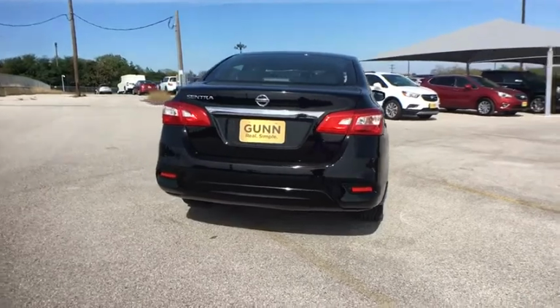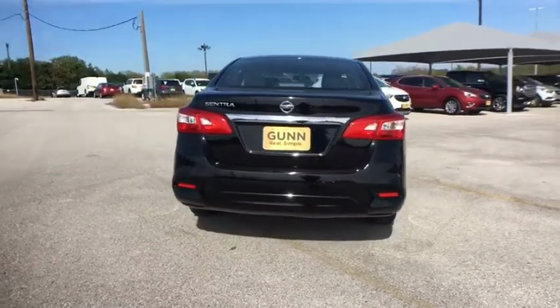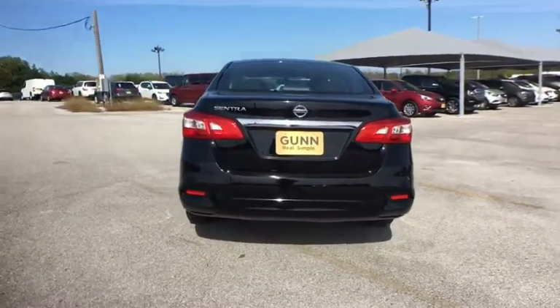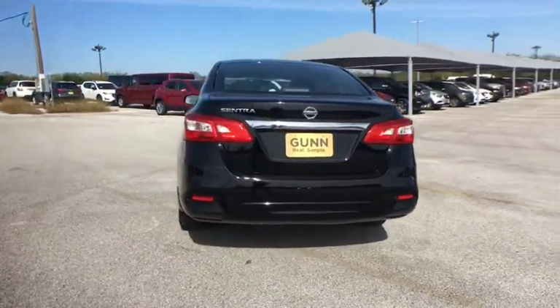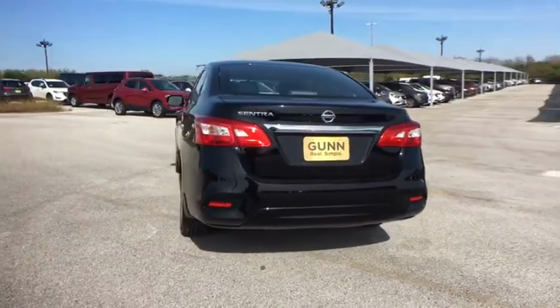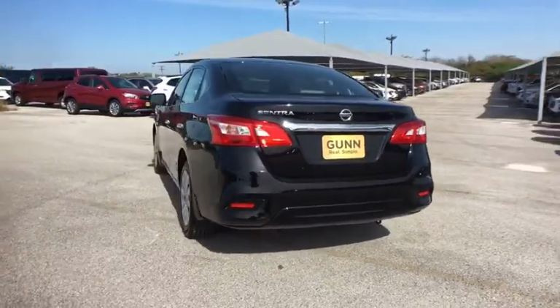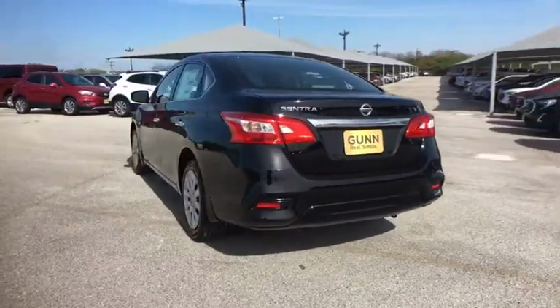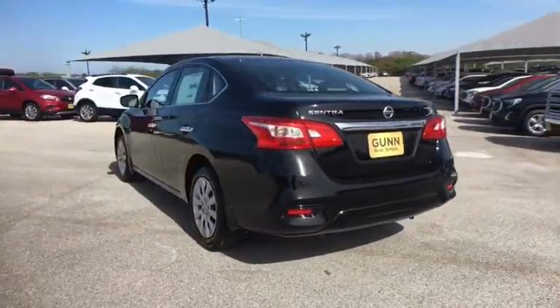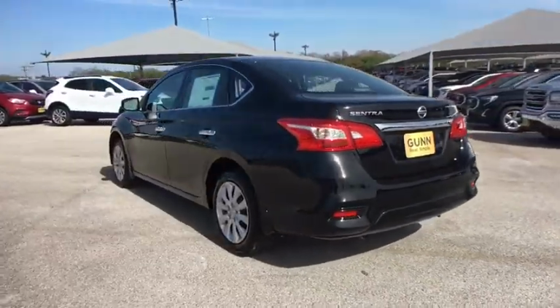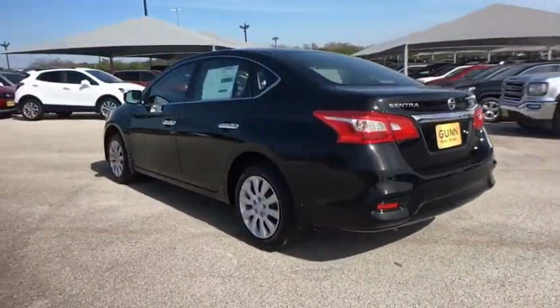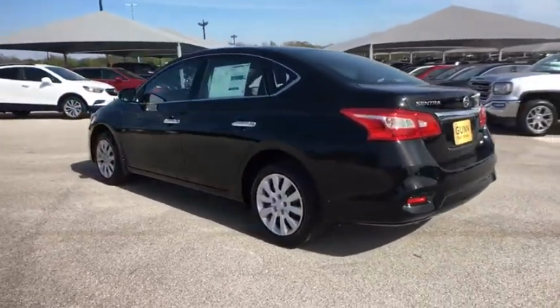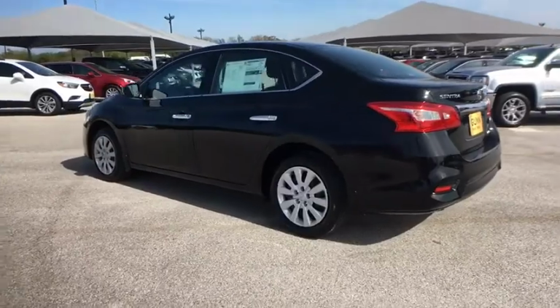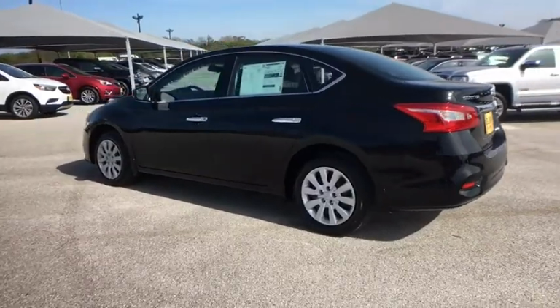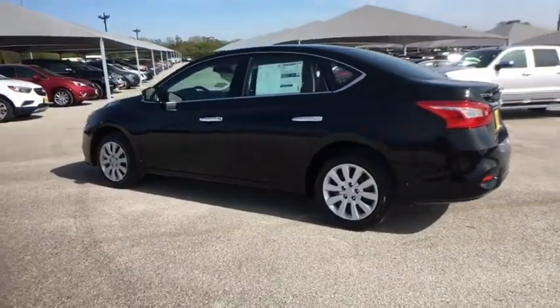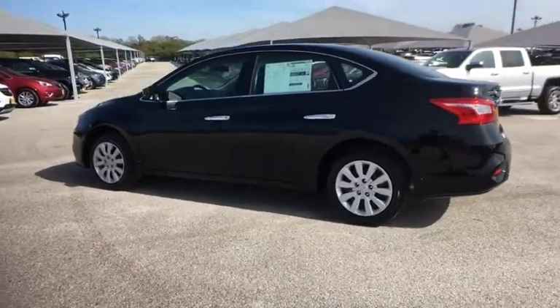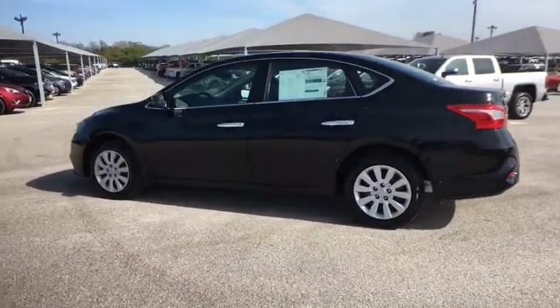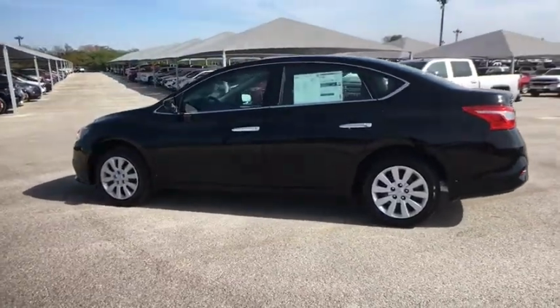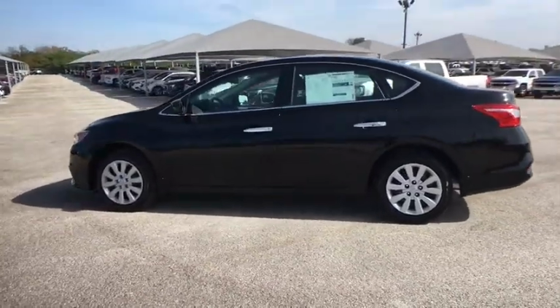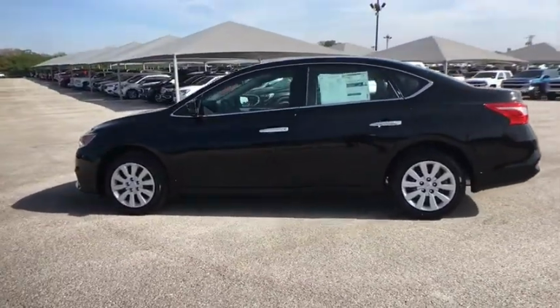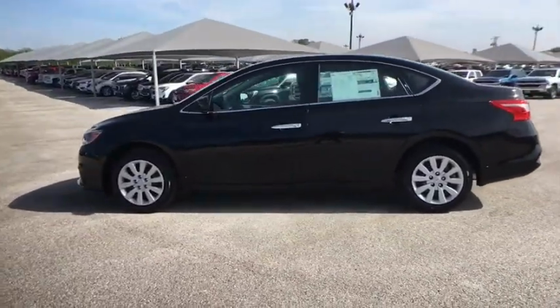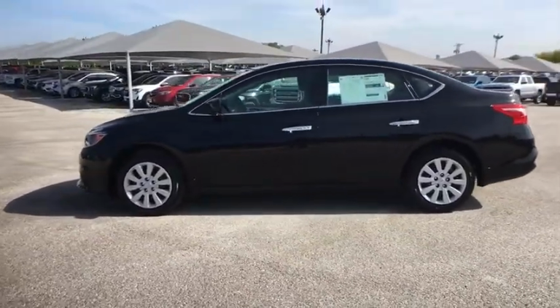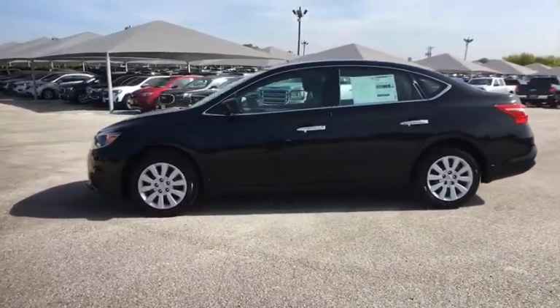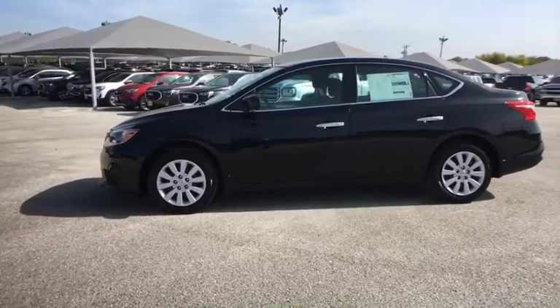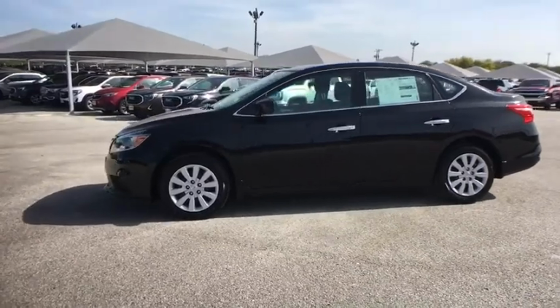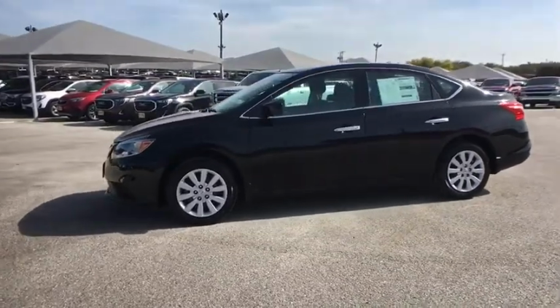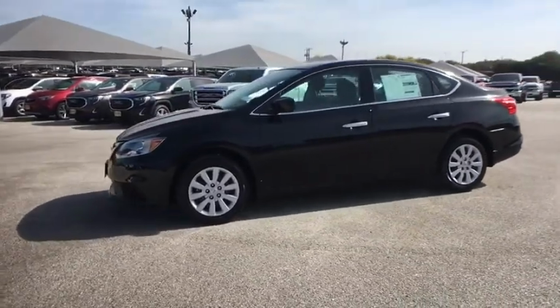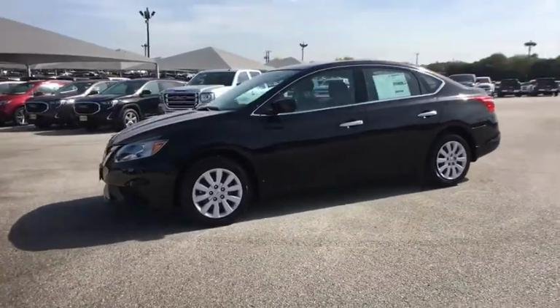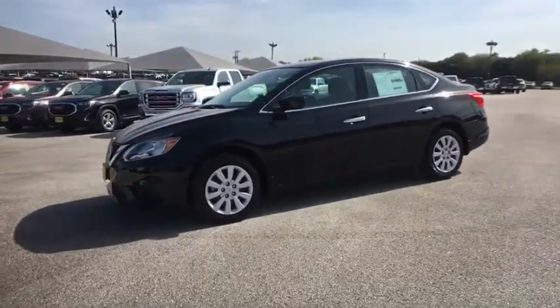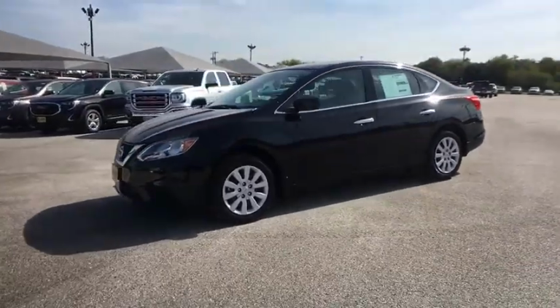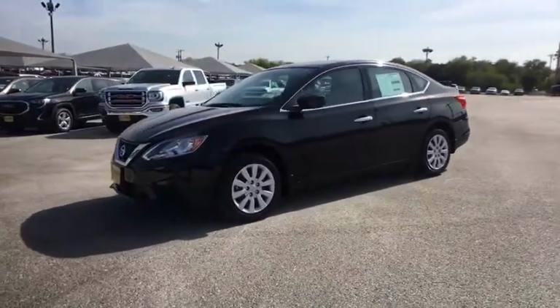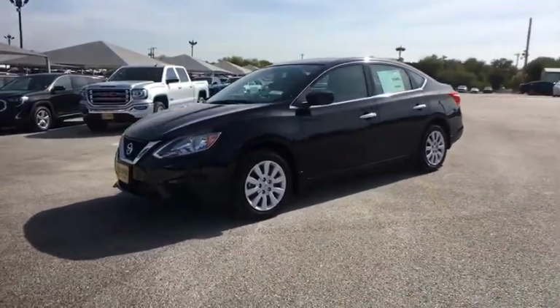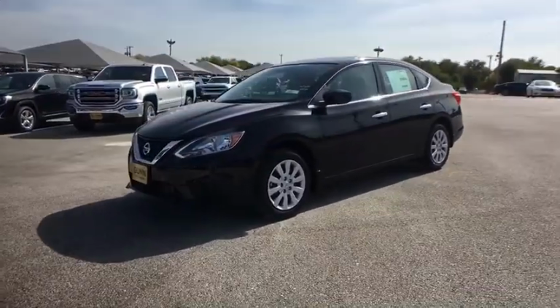Stability control, traction control, anti-lock braking system, steering wheel audio controls, keyless entry, backup camera, Bluetooth, adjustable steering wheel, power steering, cruise control, rear defrost, AM-FM stereo radio, front wheel drive.